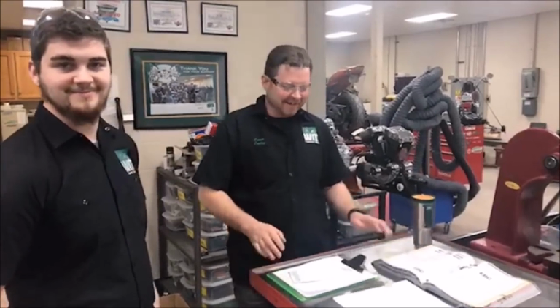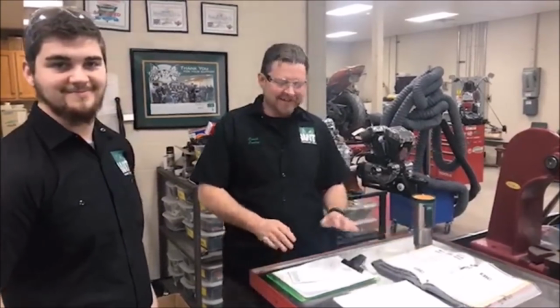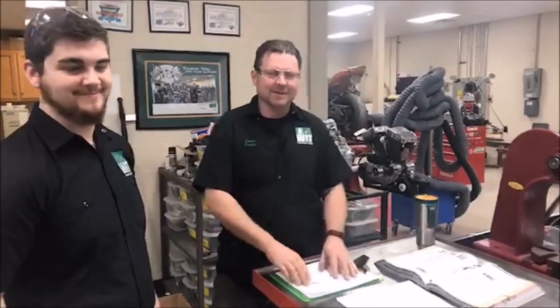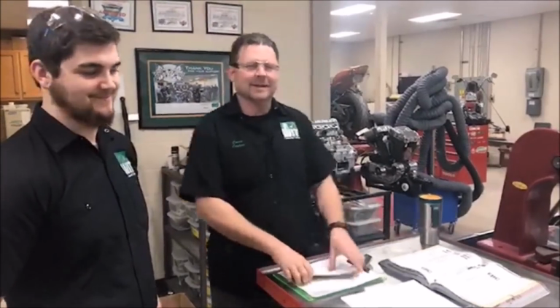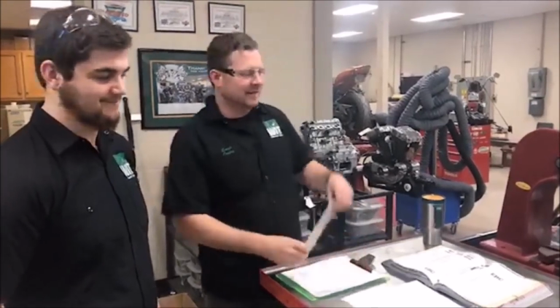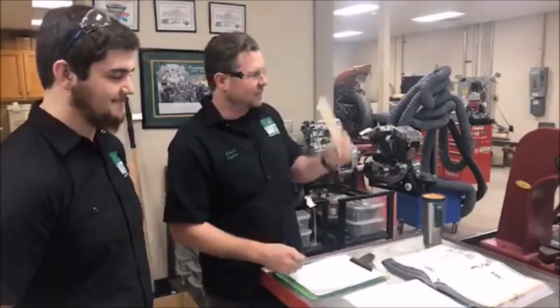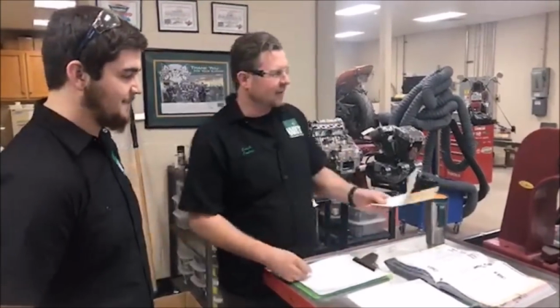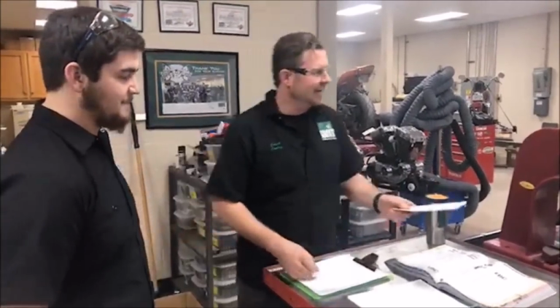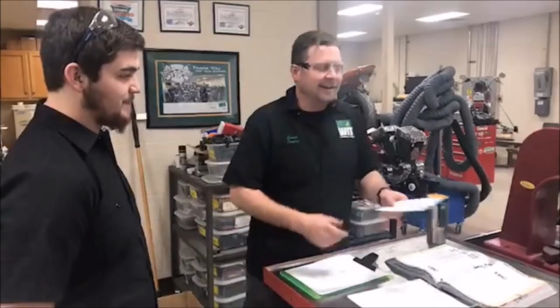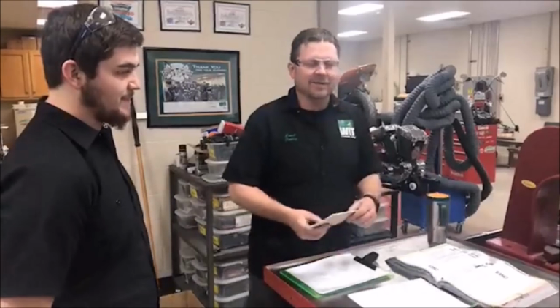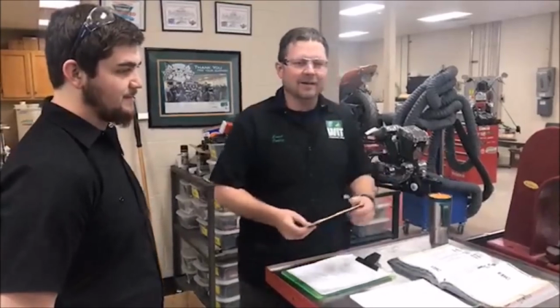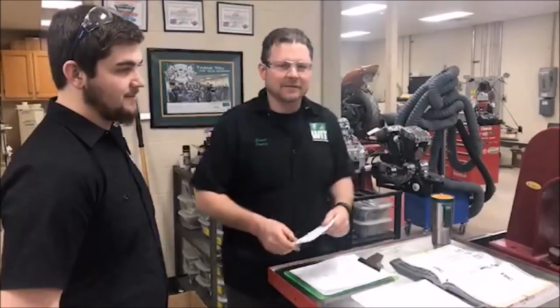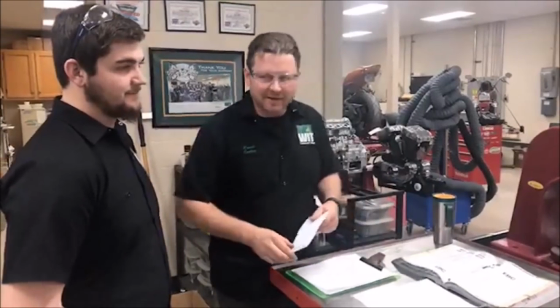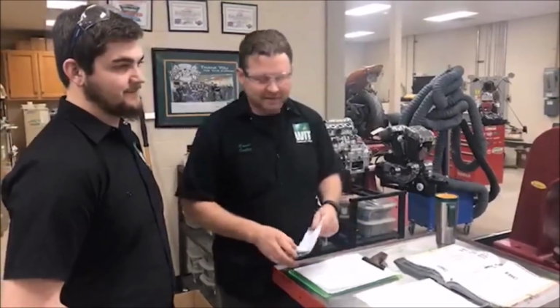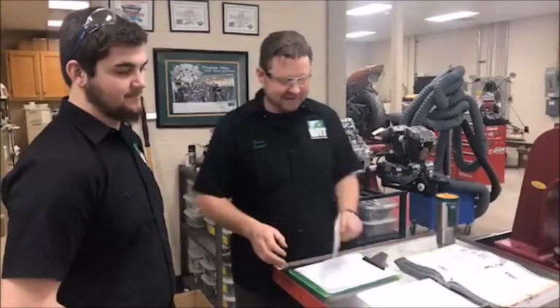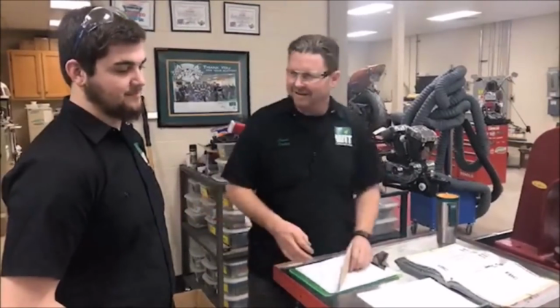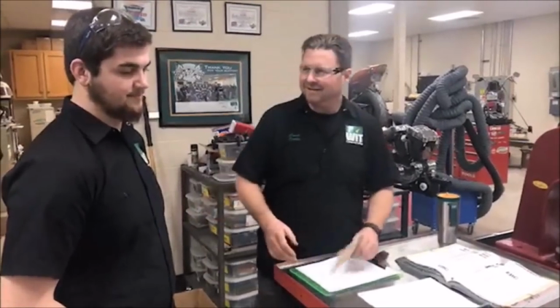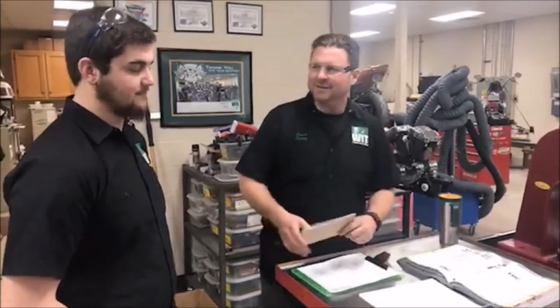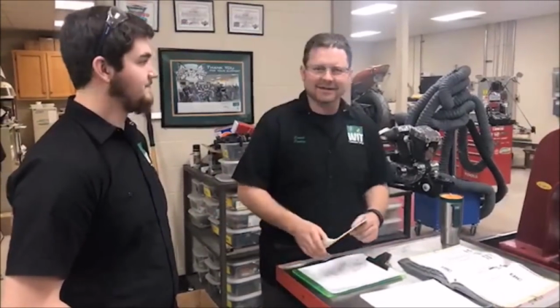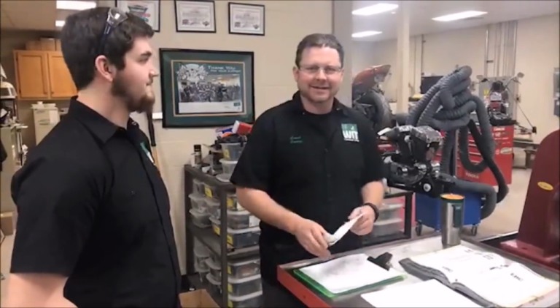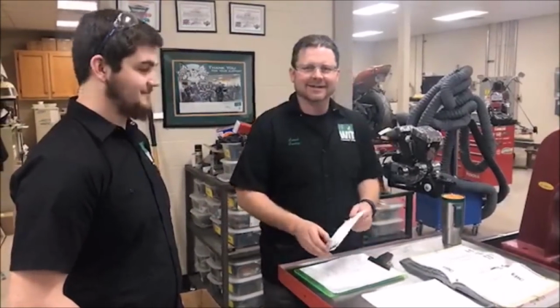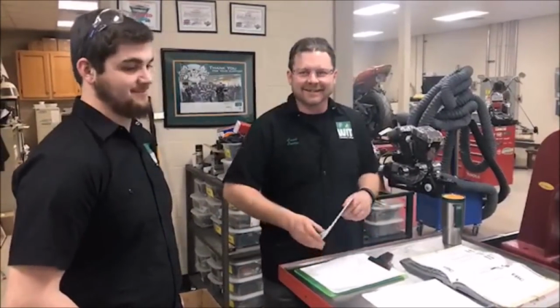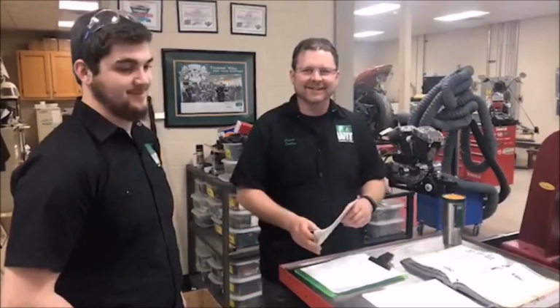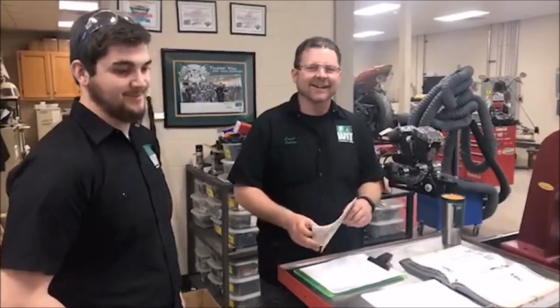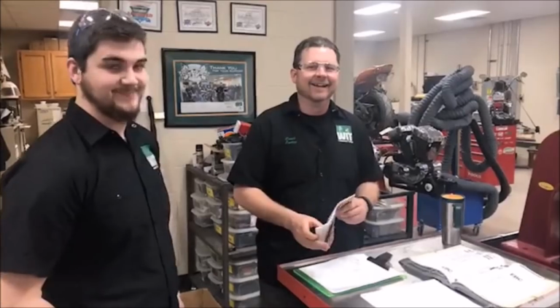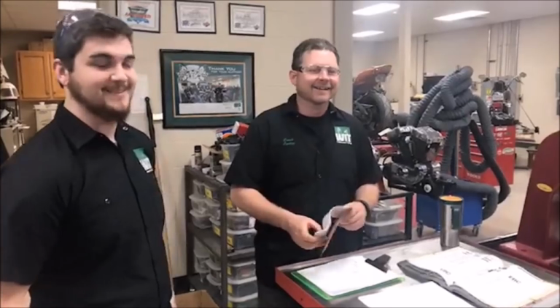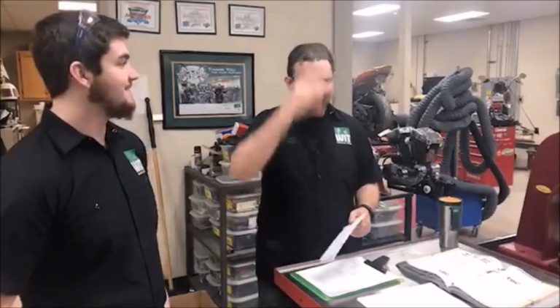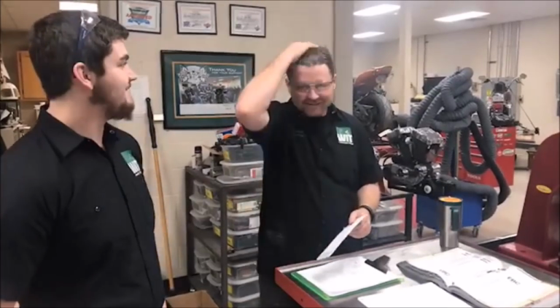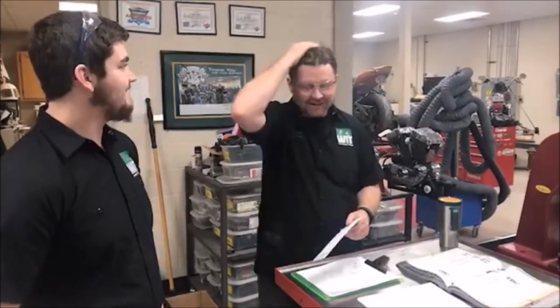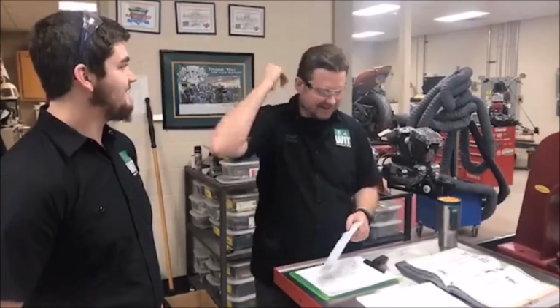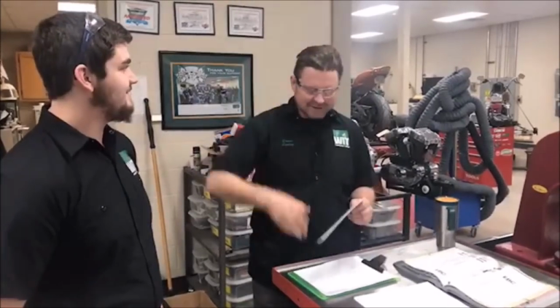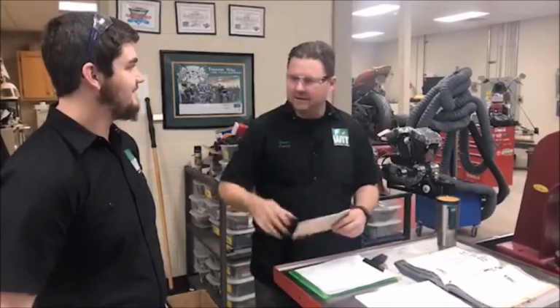Hey guys, we're at Western Hour Tech this morning, and we were having some fun, having a good day today. A little better than yesterday. Got a haircut. Yes, got a haircut. You can quit giving me a hard time.